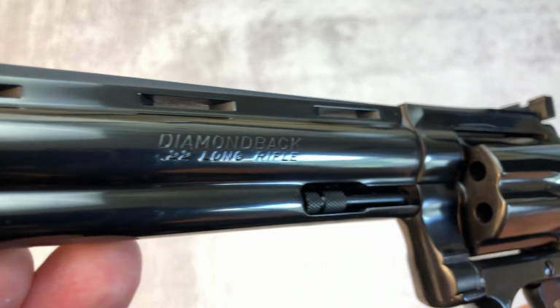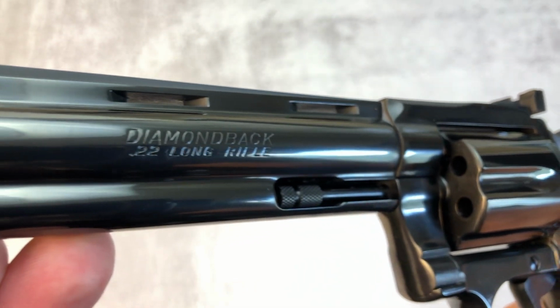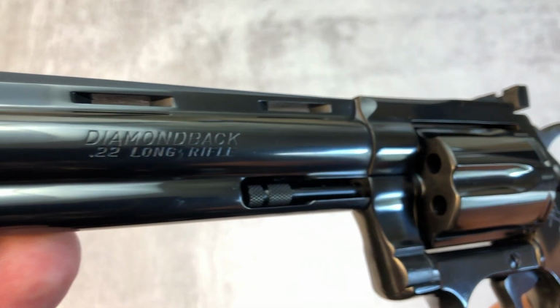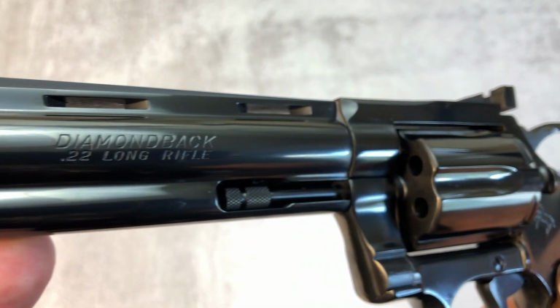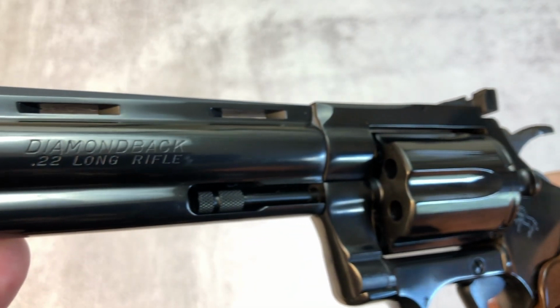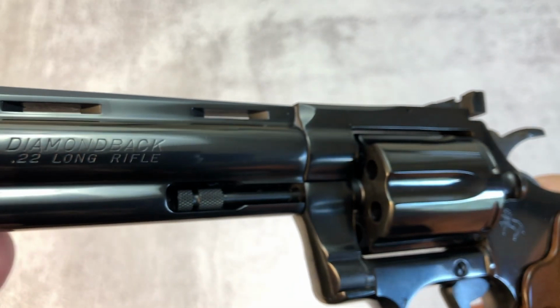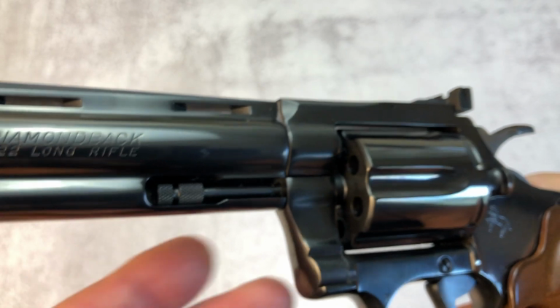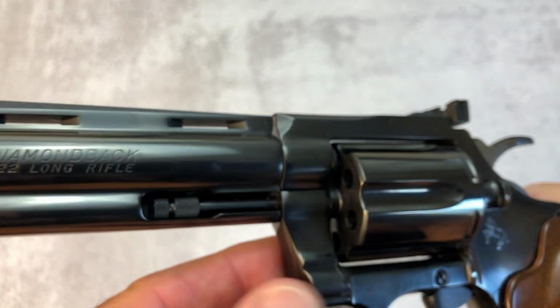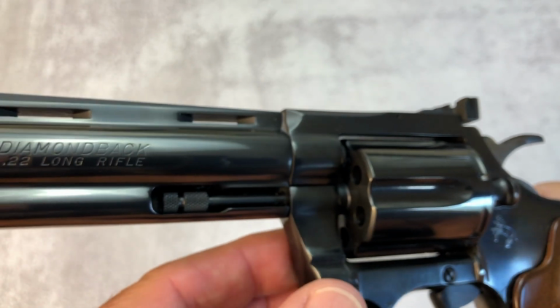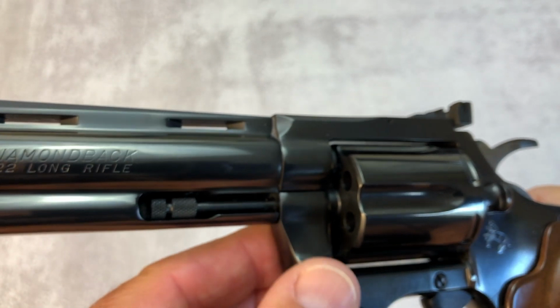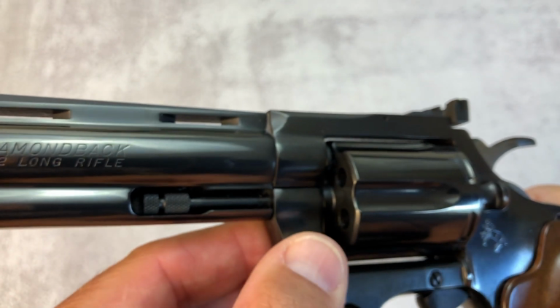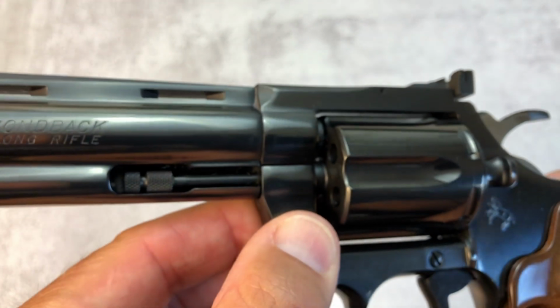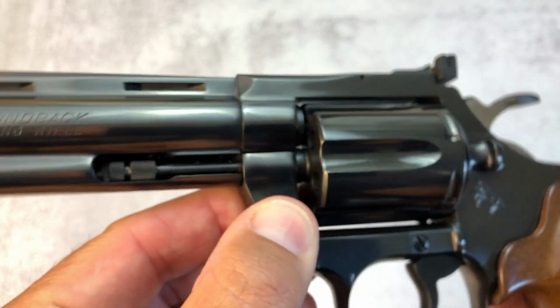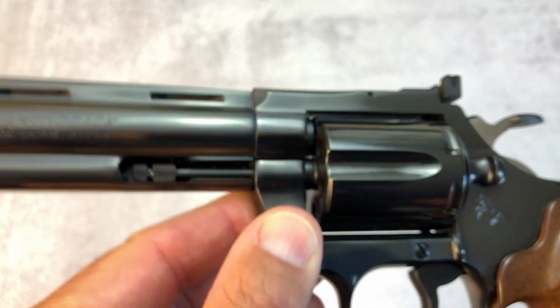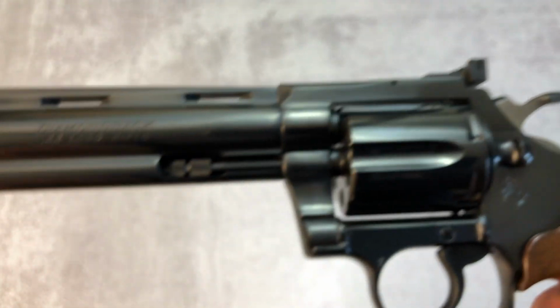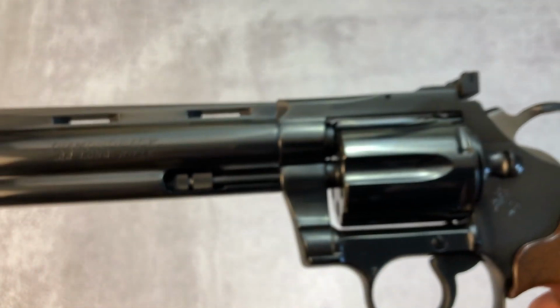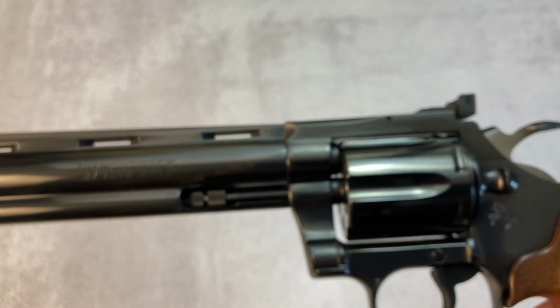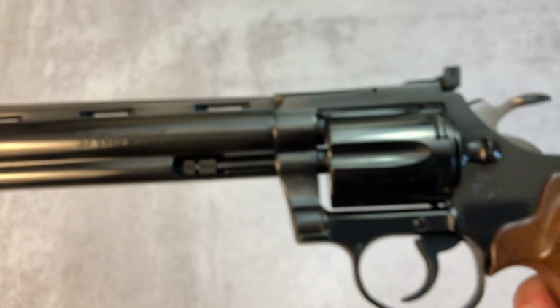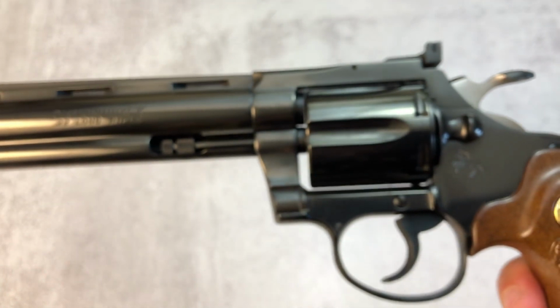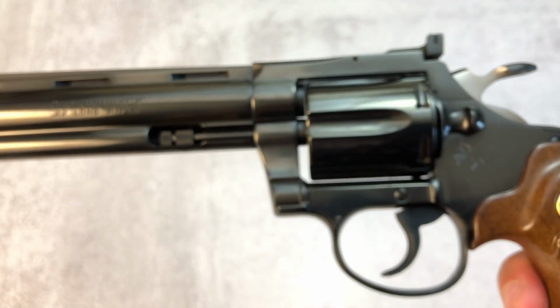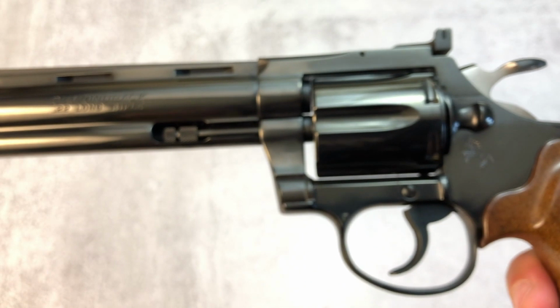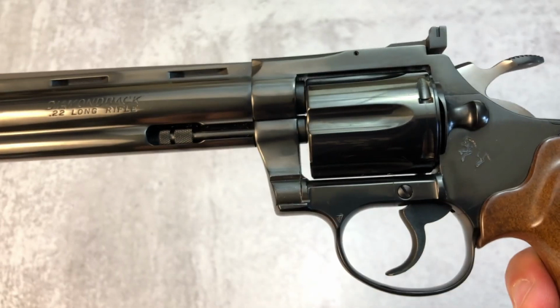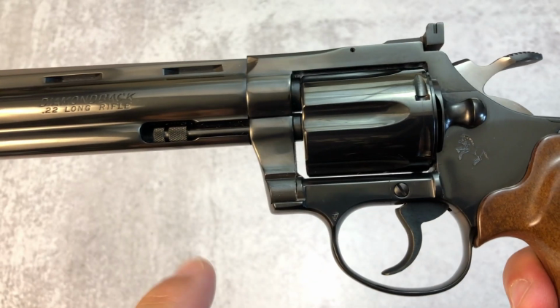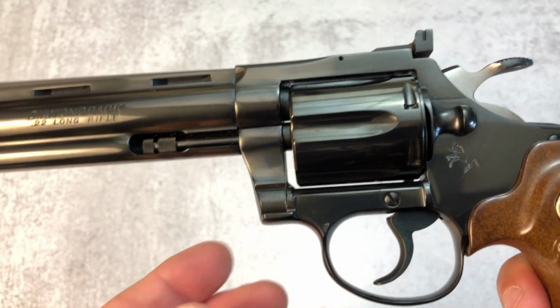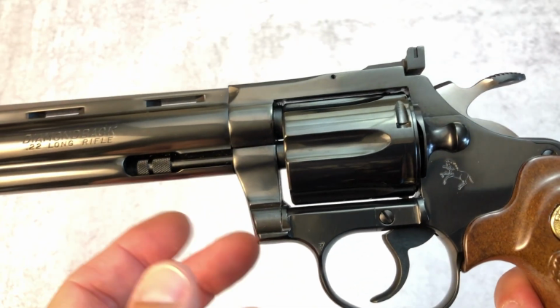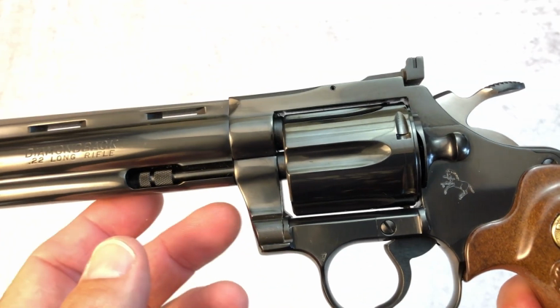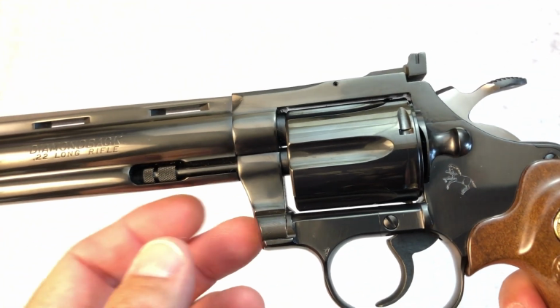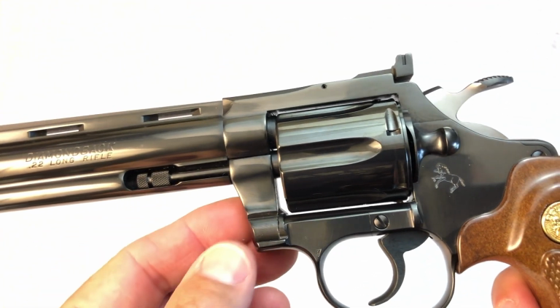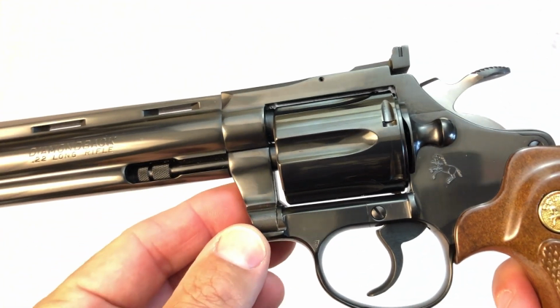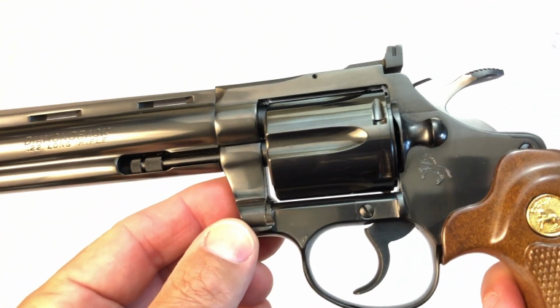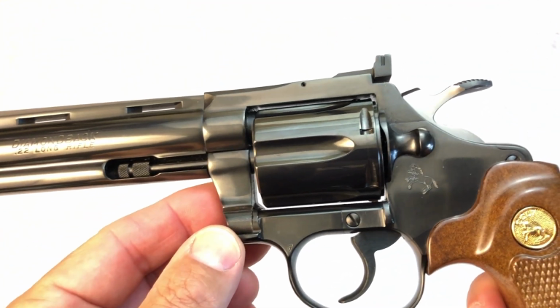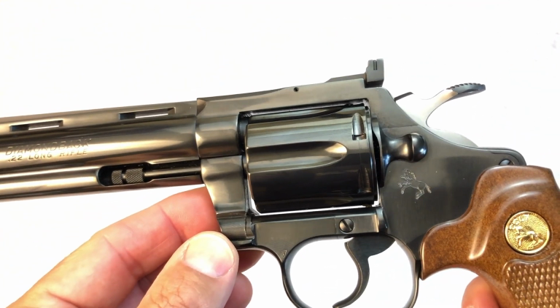The Diamondback, as you see in front of you, was built on the smaller D-frame, as used in the Detective Special.